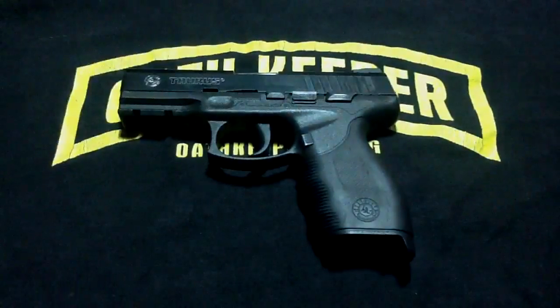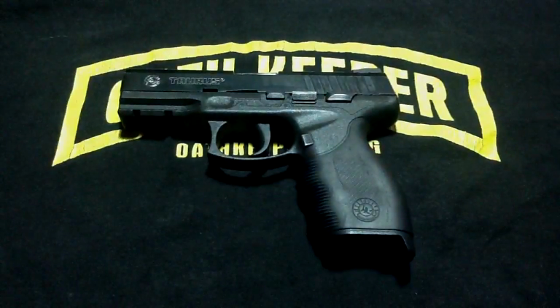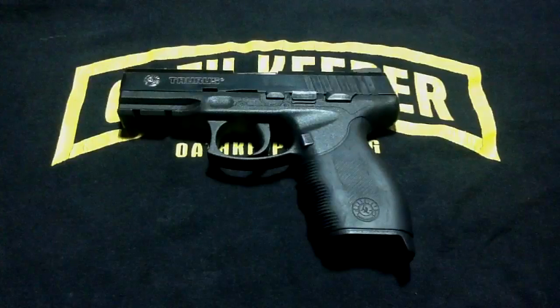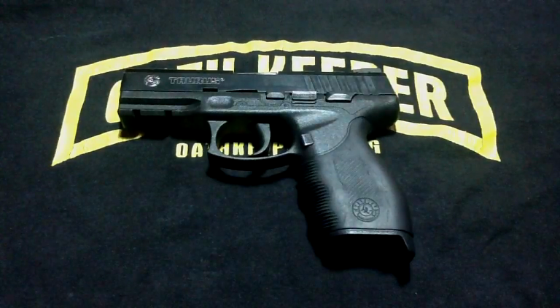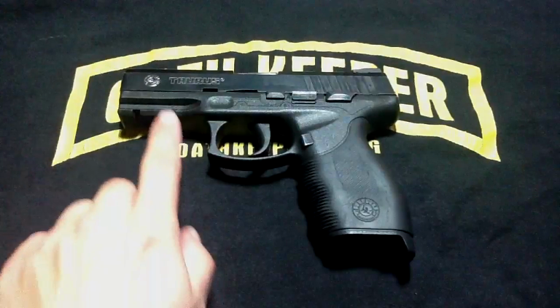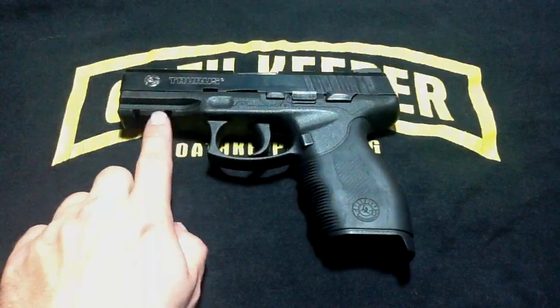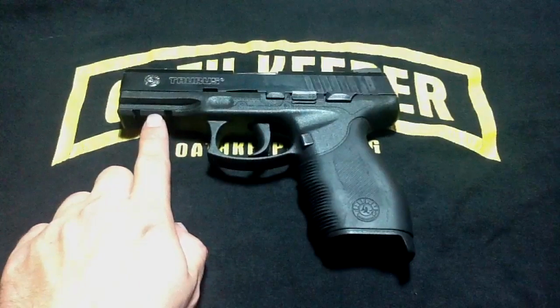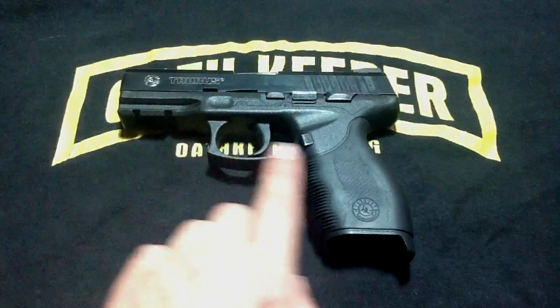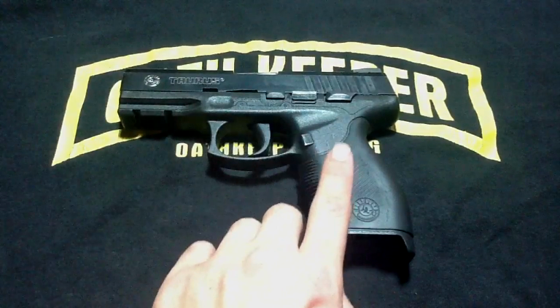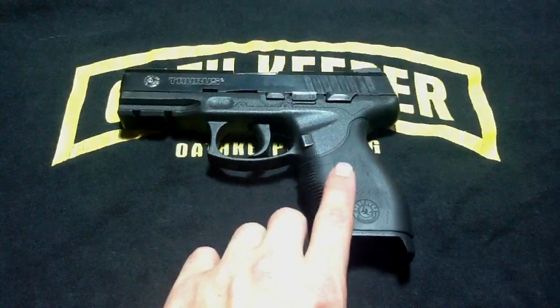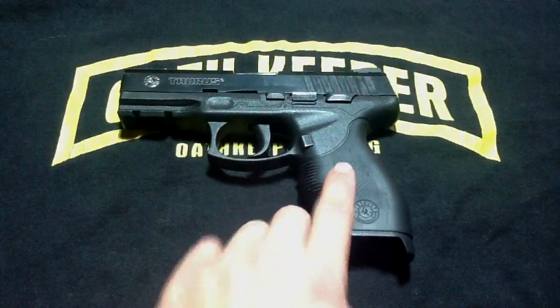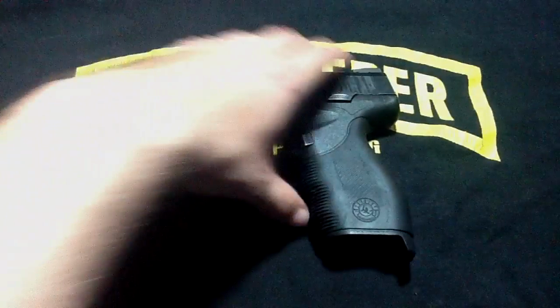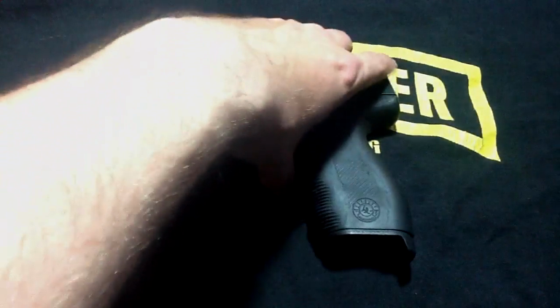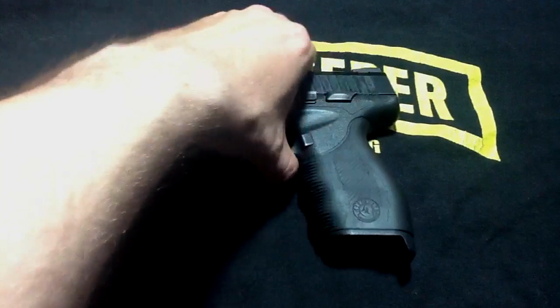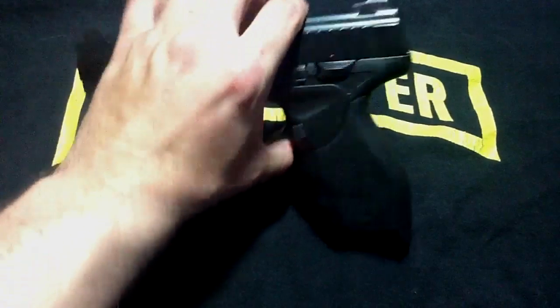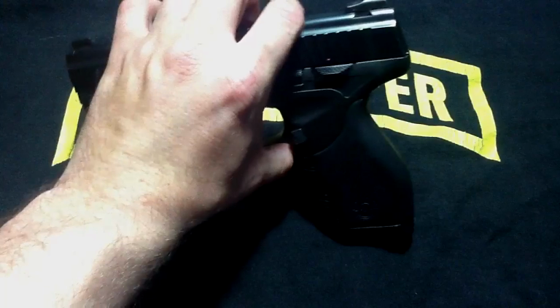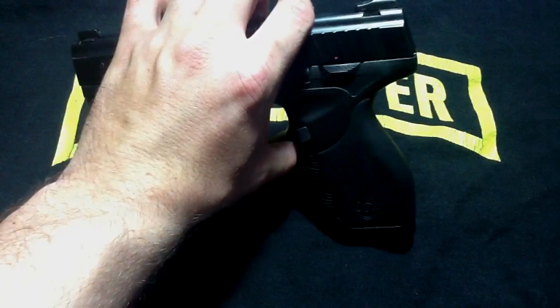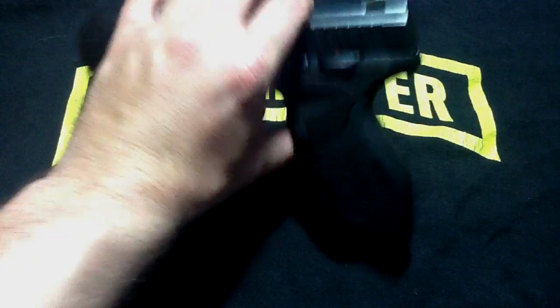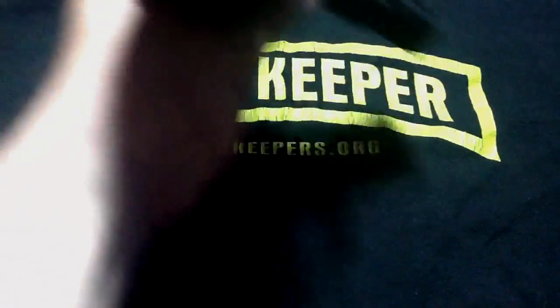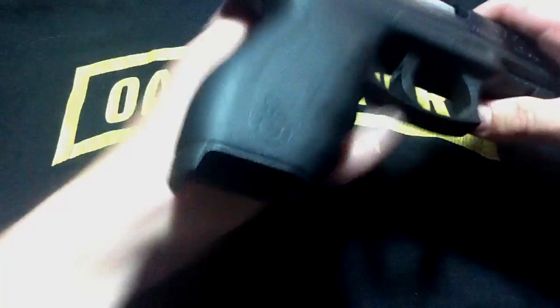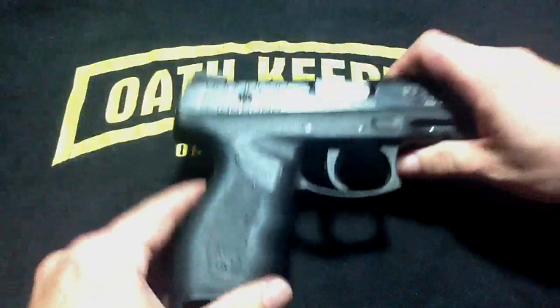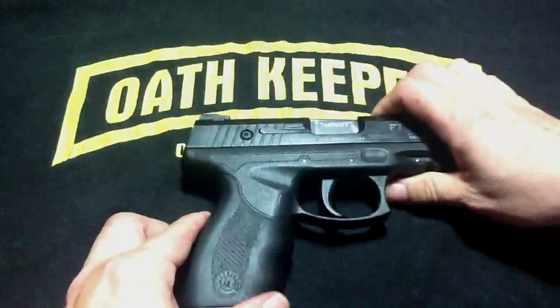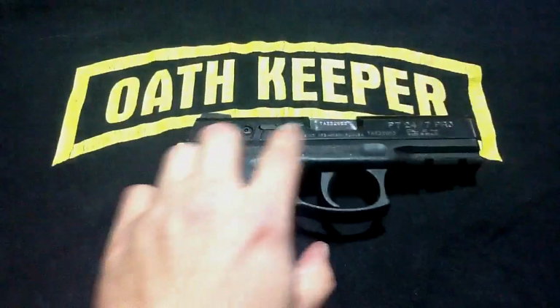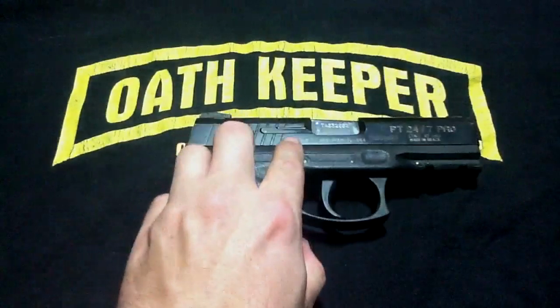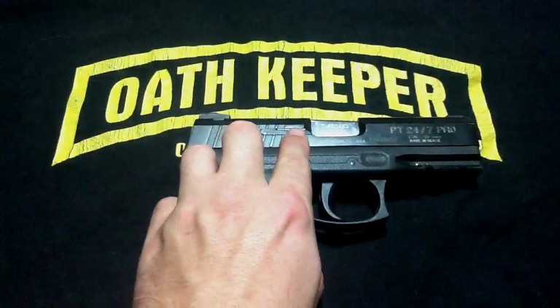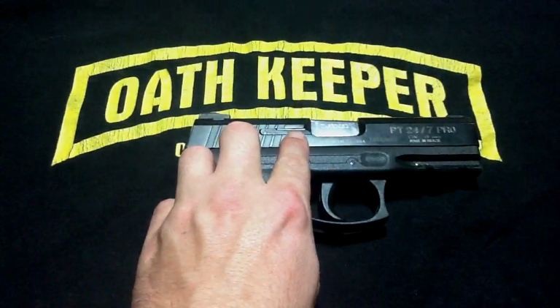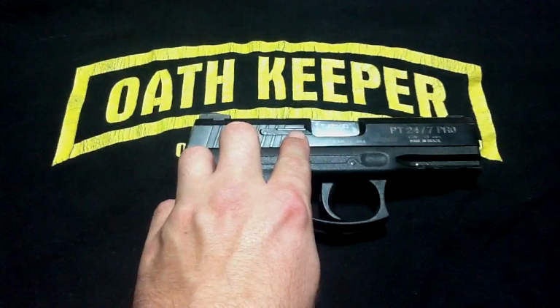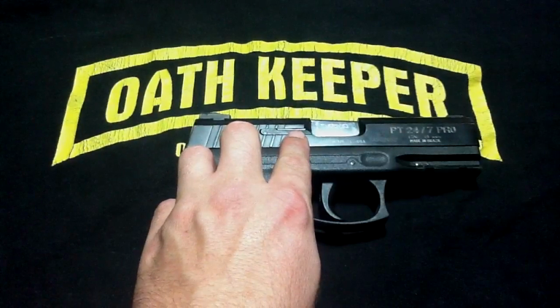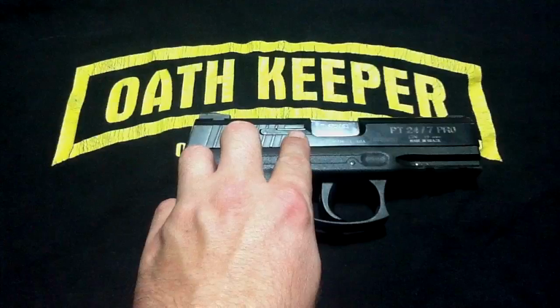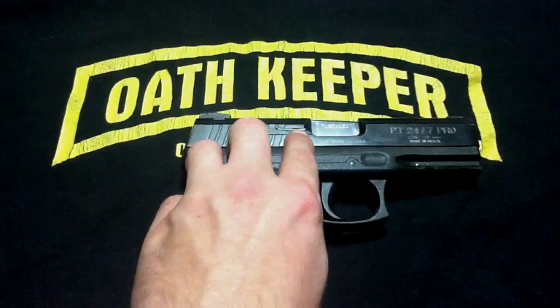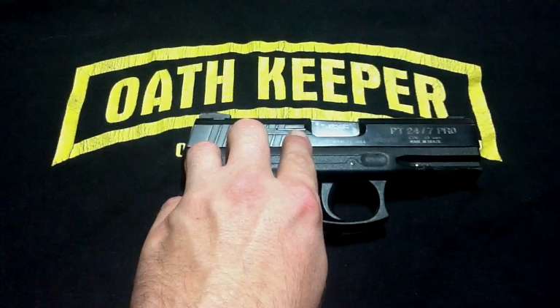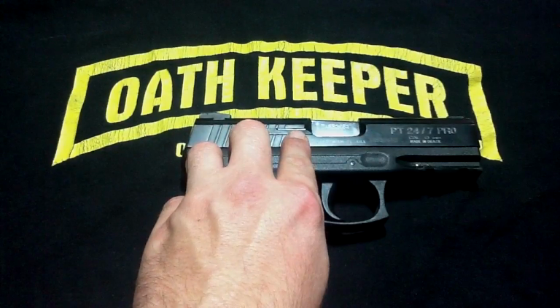The features on this weapon are a forward rail, rubberized grip, and non-ambidextrous safety. It also has a loaded chamber indicator.